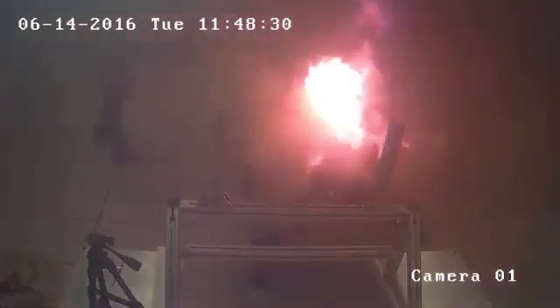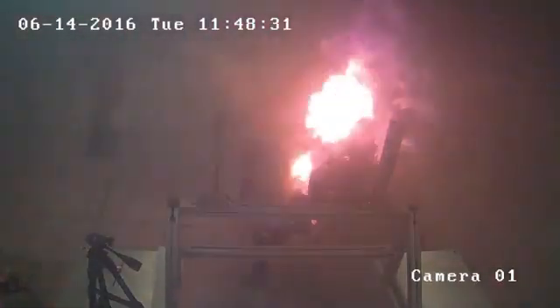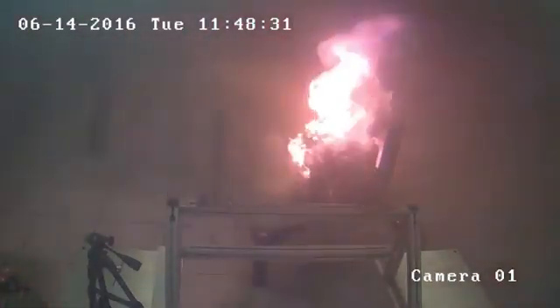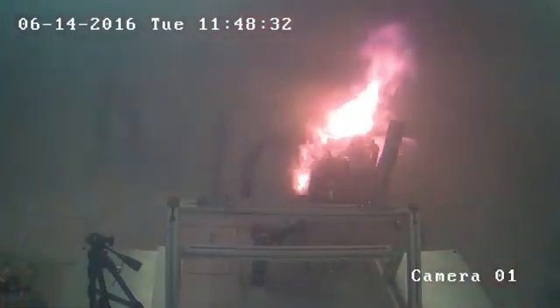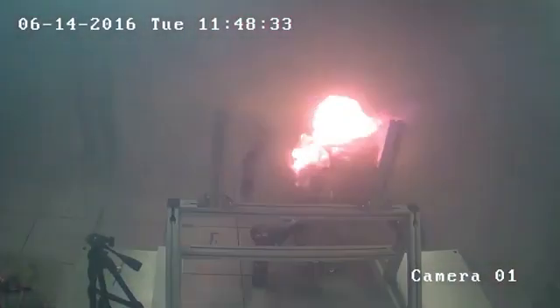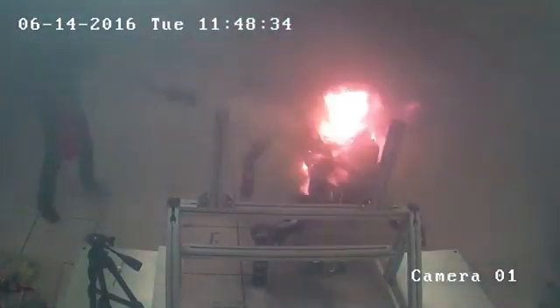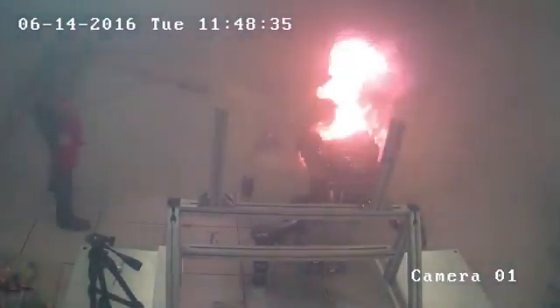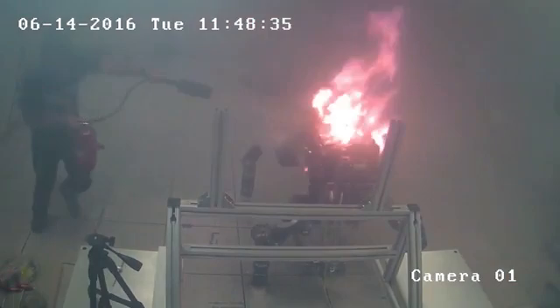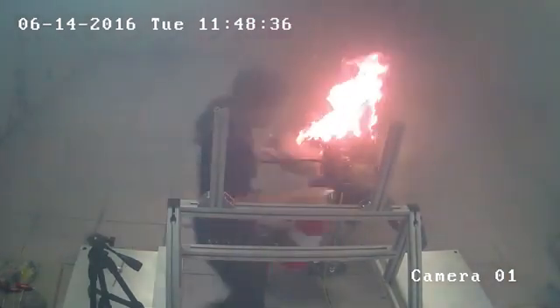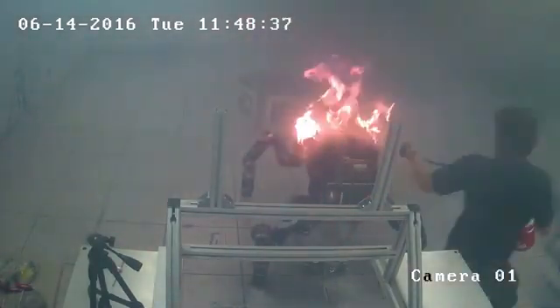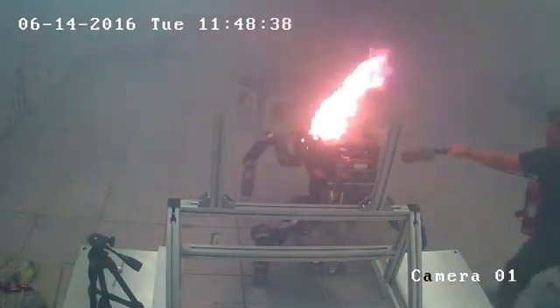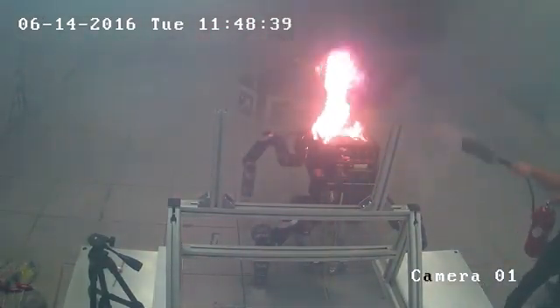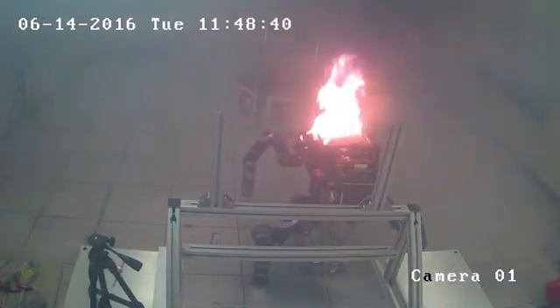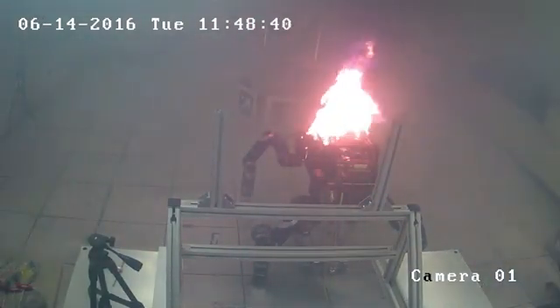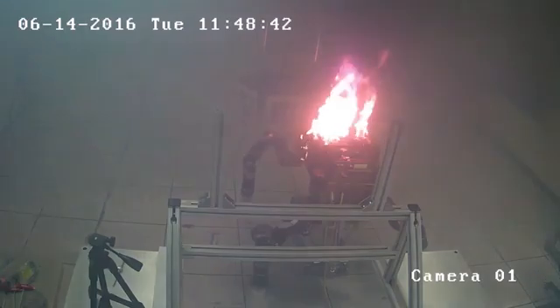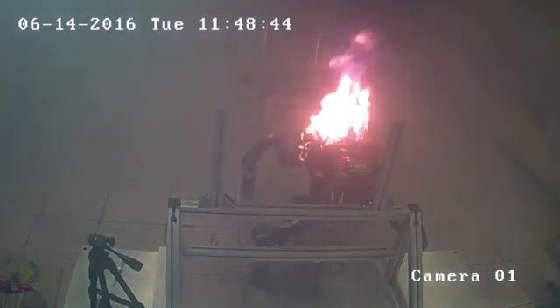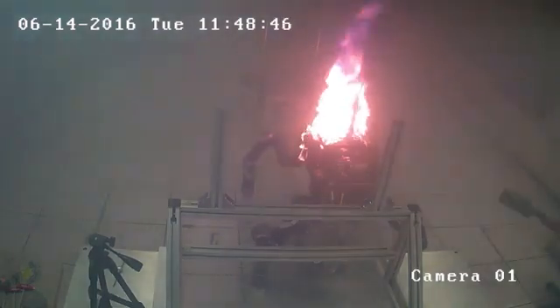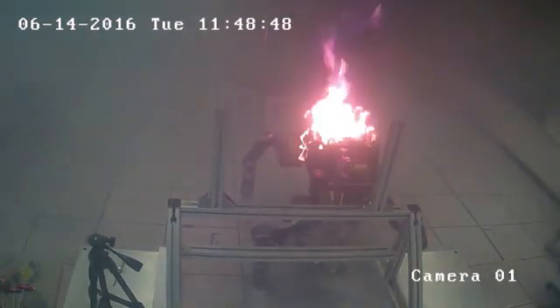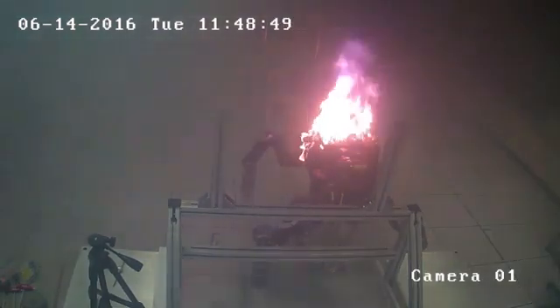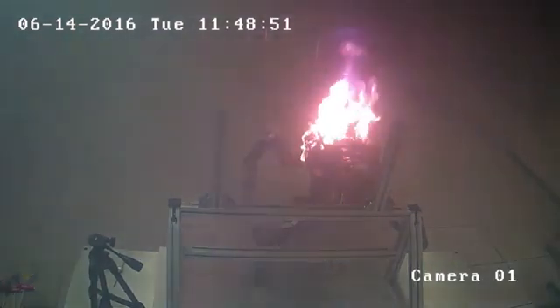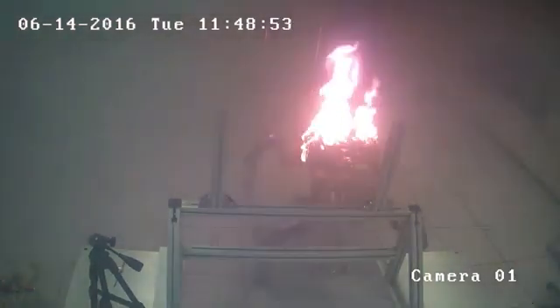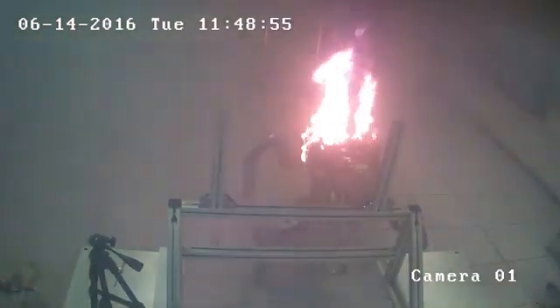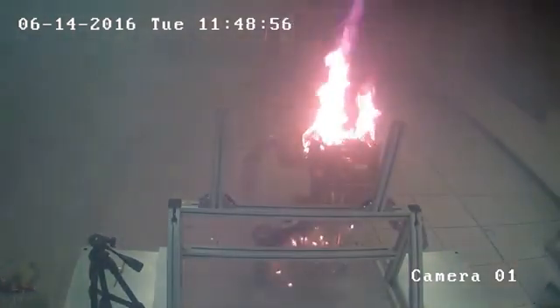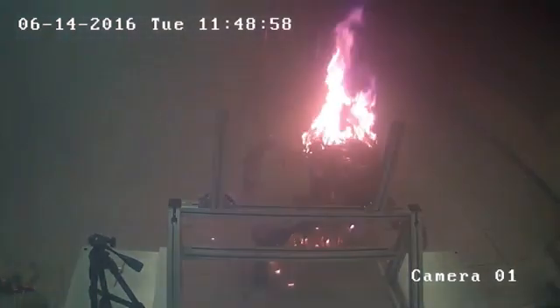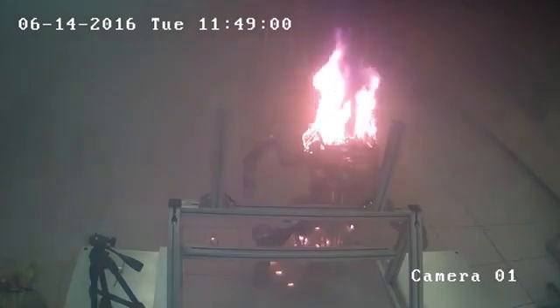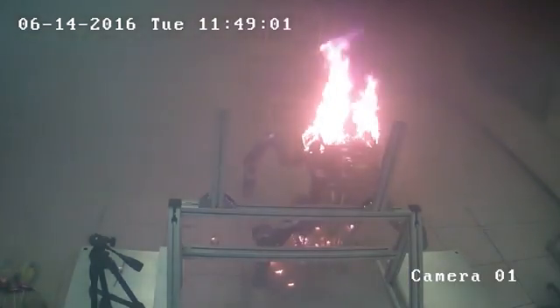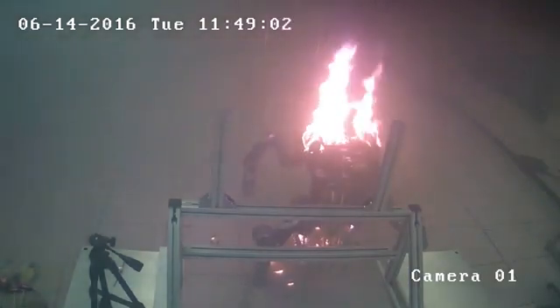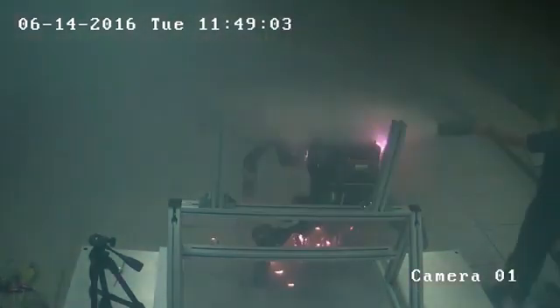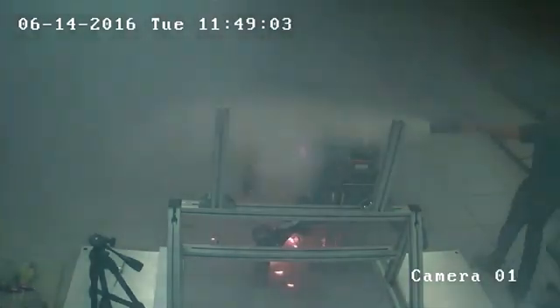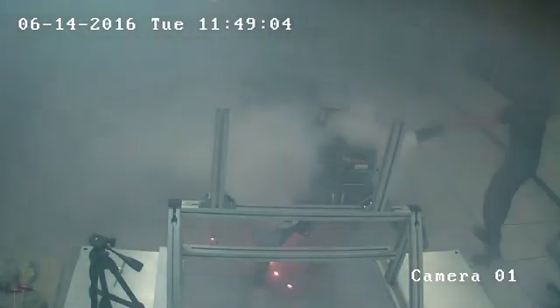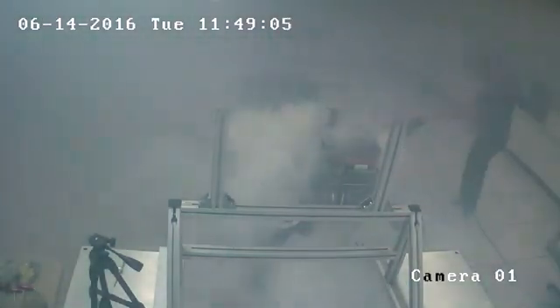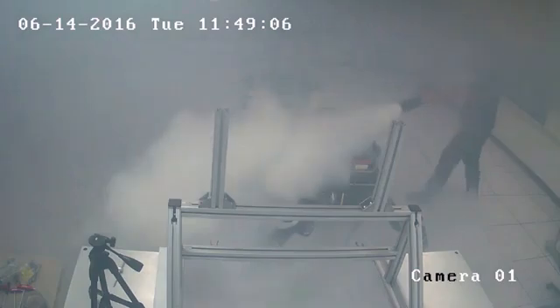An intern from the adjacent laboratory climbed through a window — he was not associated with this project. He used a CO2 fire extinguisher that was available in the area, but as you can see, the CO2 fire extinguisher was not effective in putting out that fire.